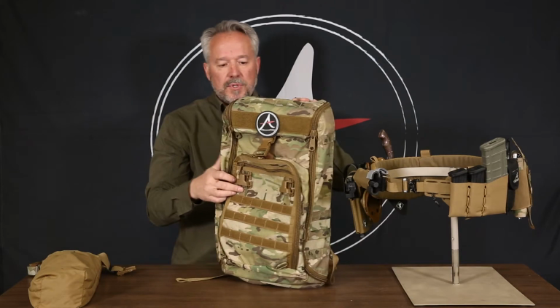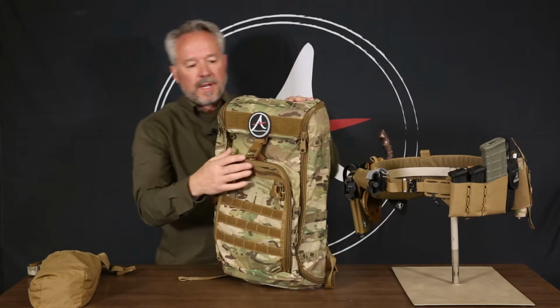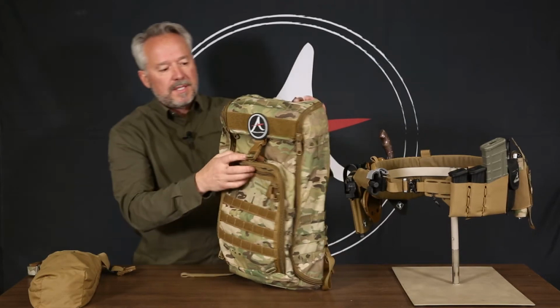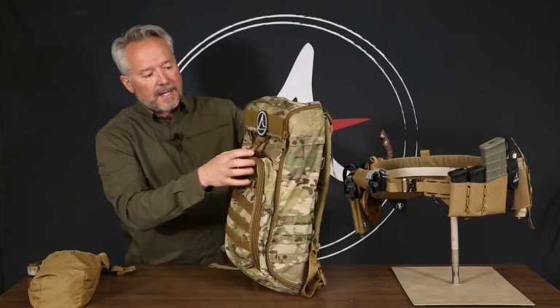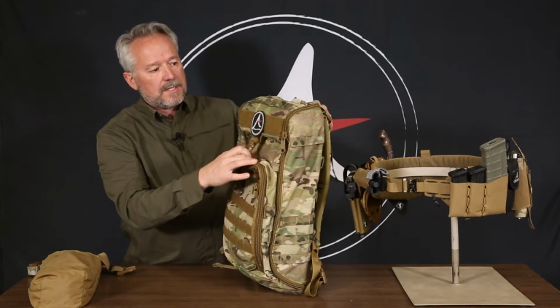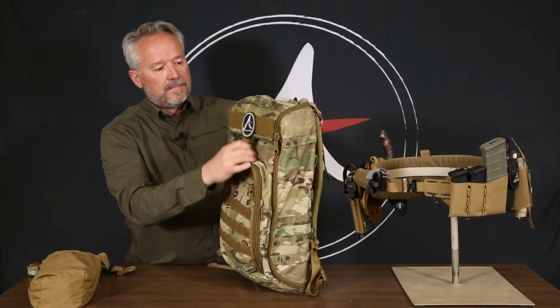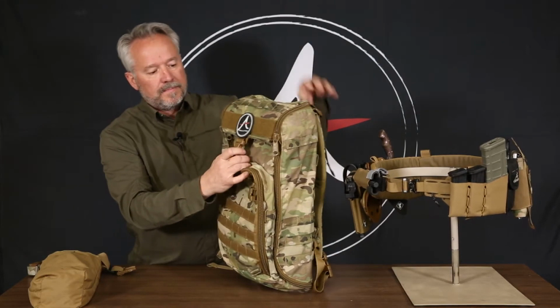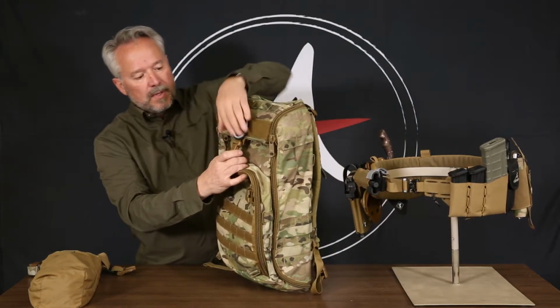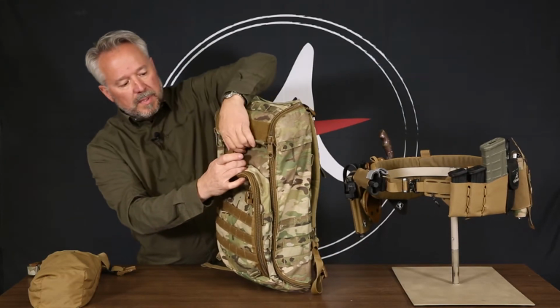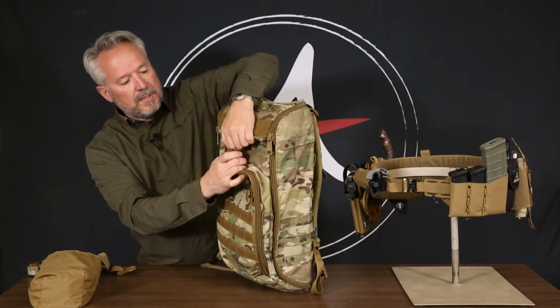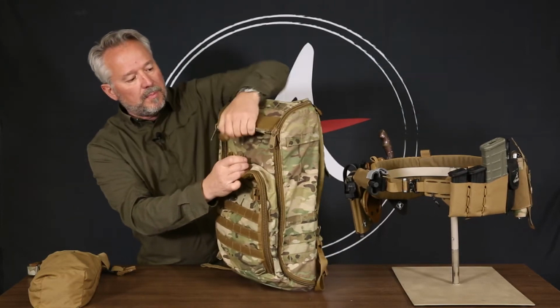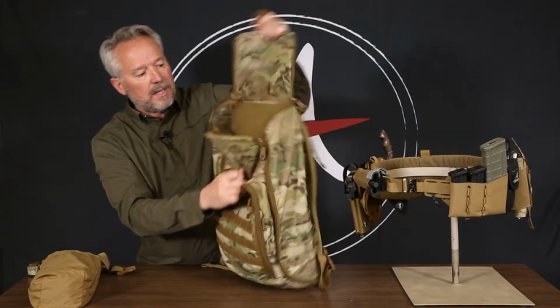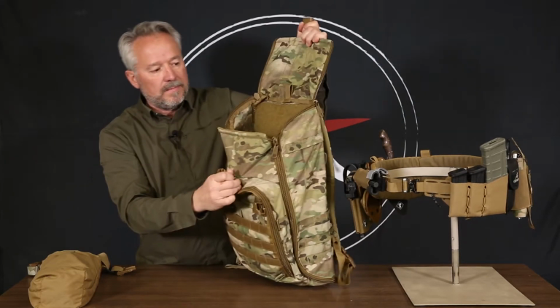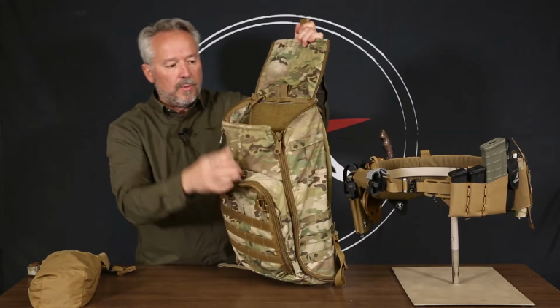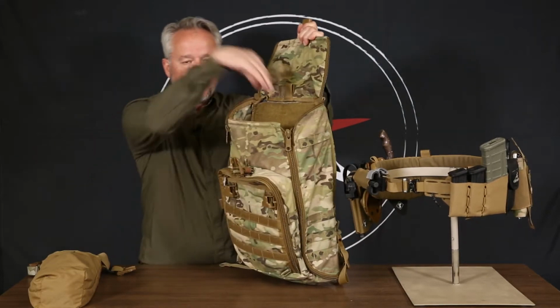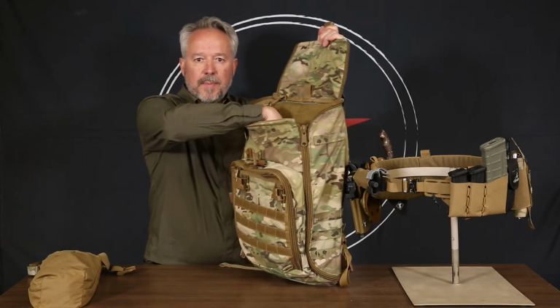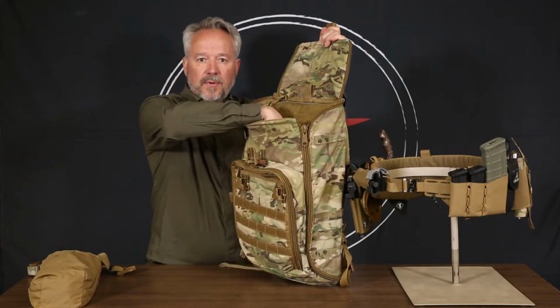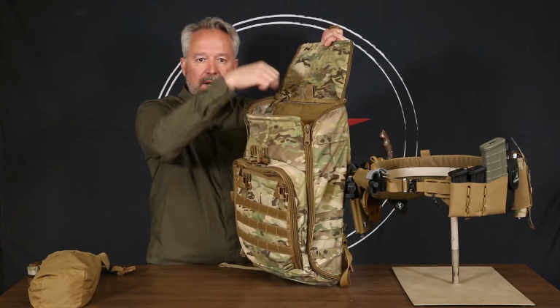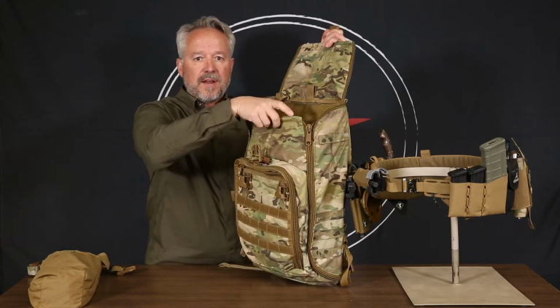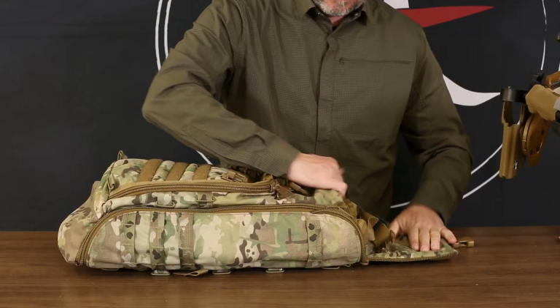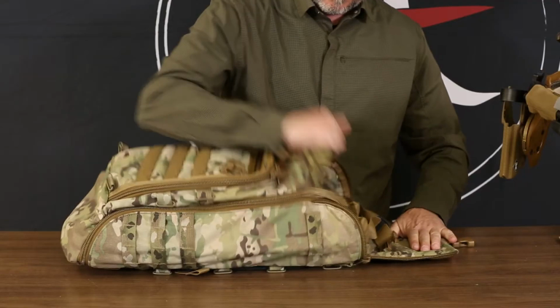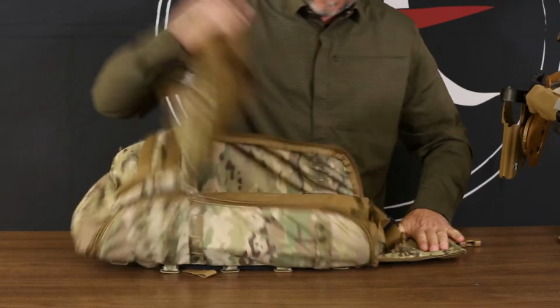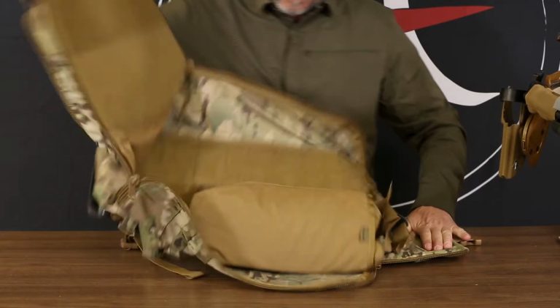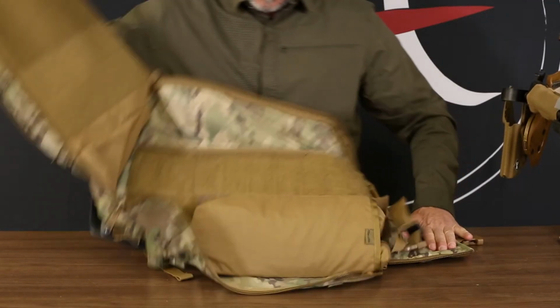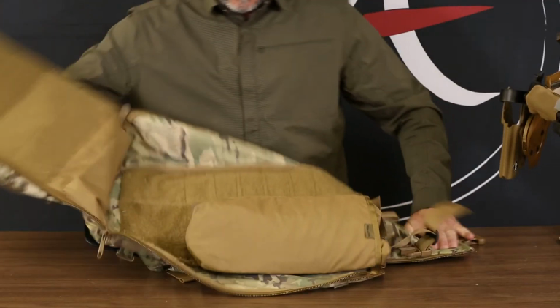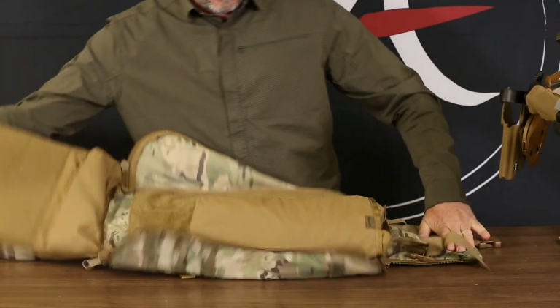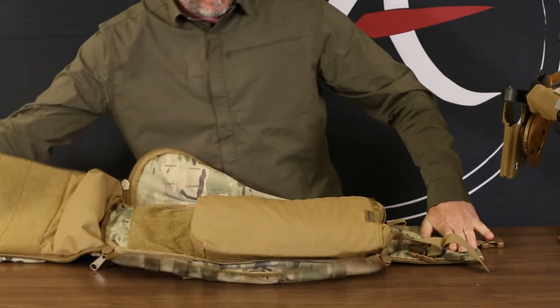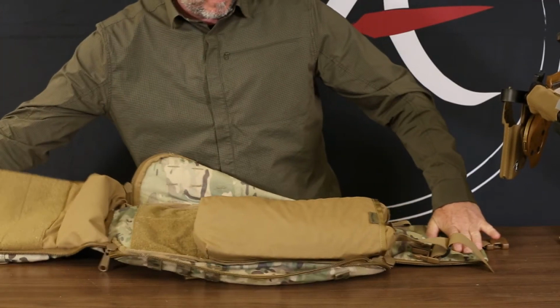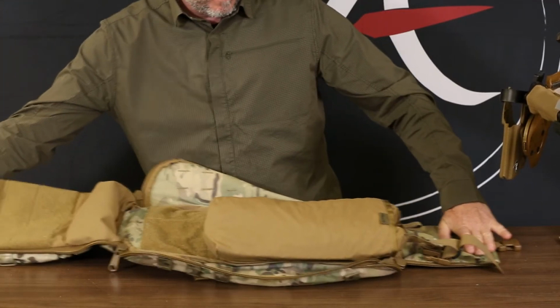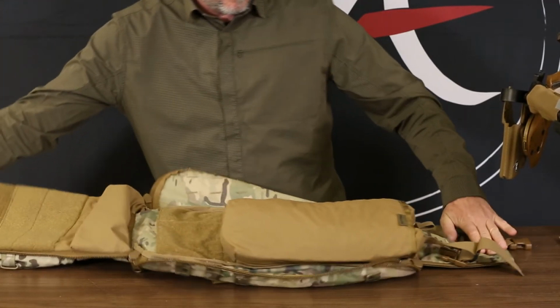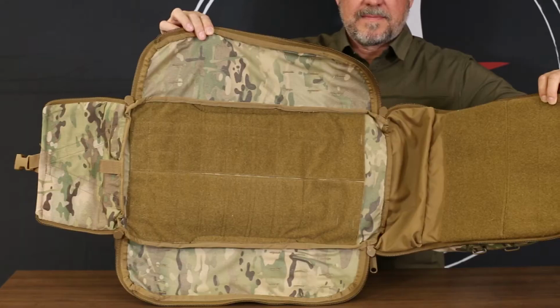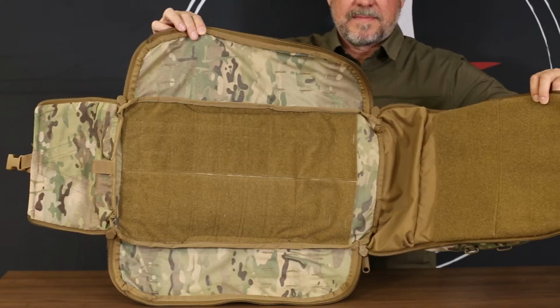Super quick and easy to access by just simply unbuckling, opening up the top, and you can grab items out of it. If you need to display it further, you can just open it right up — lined with loot.